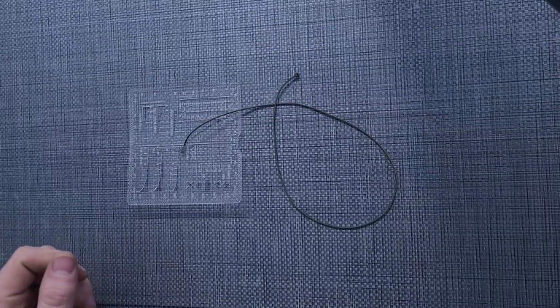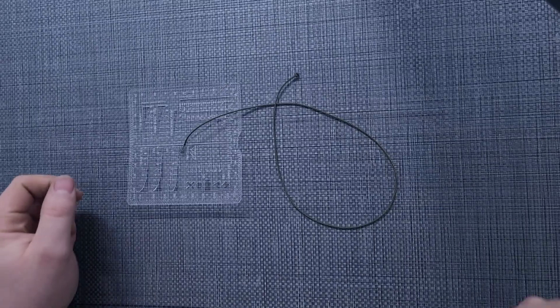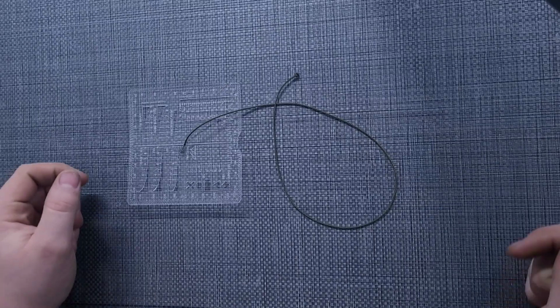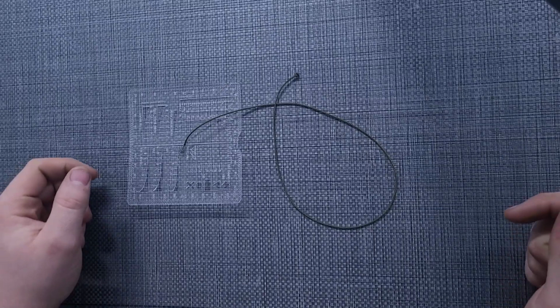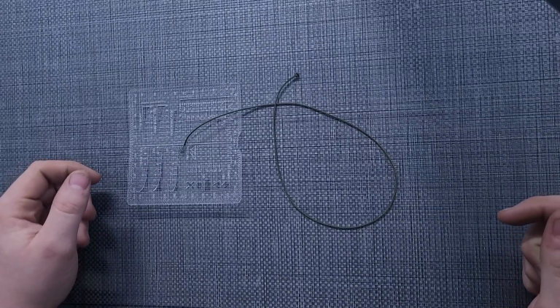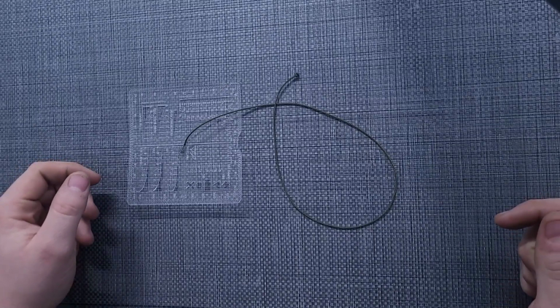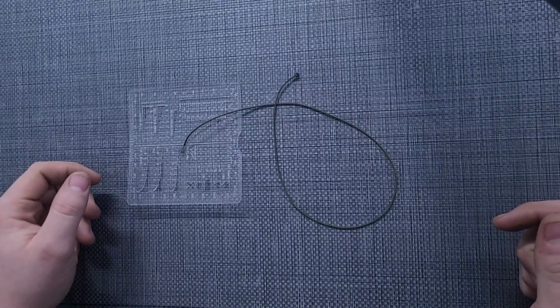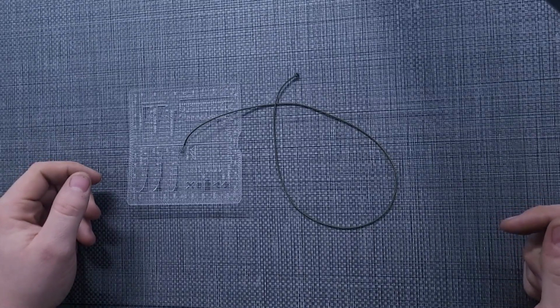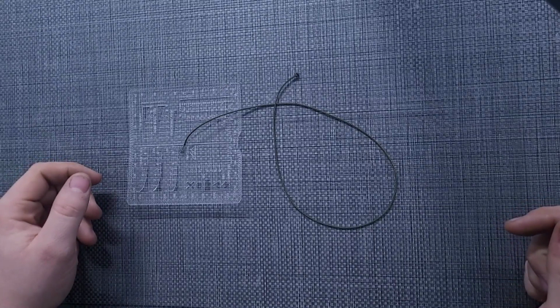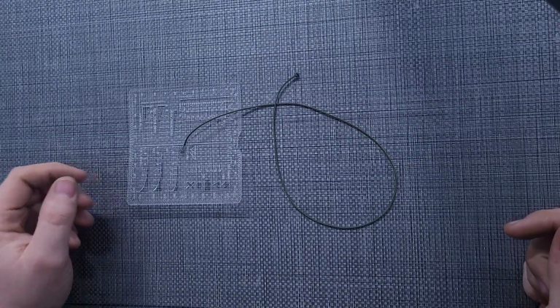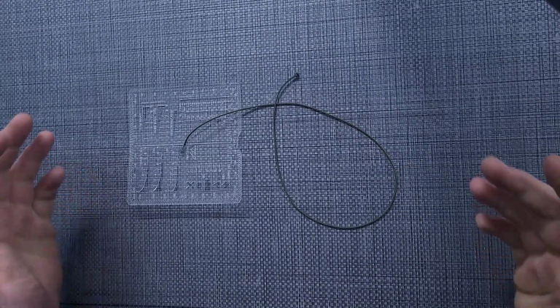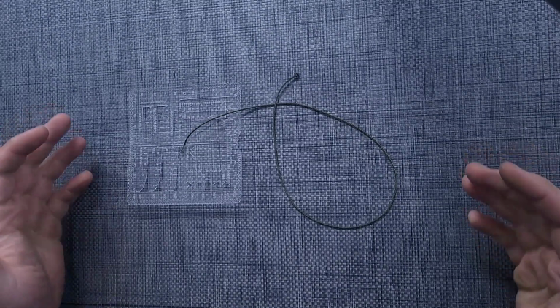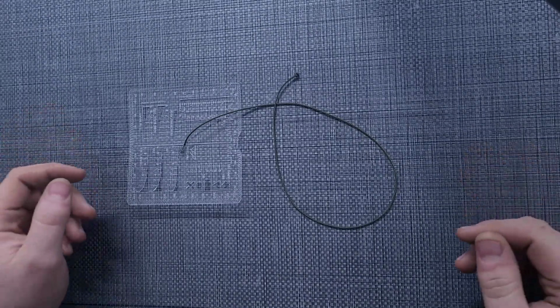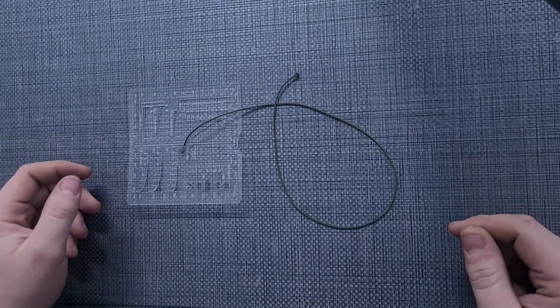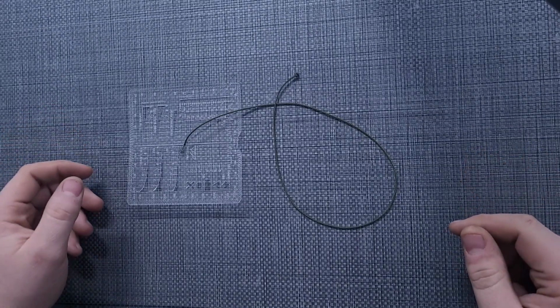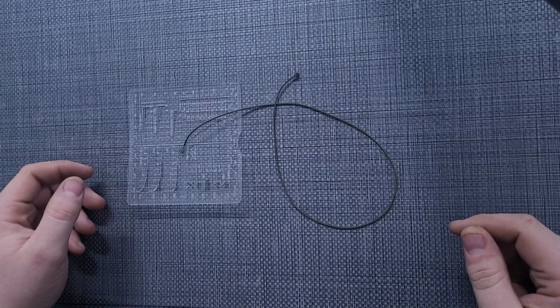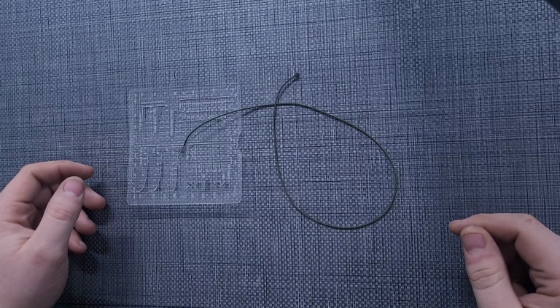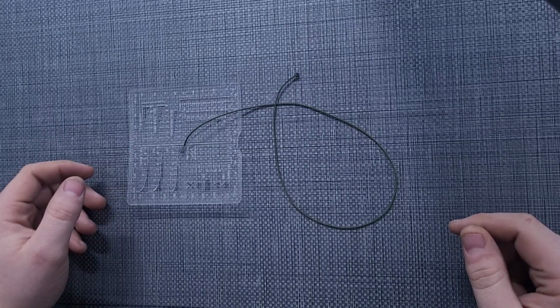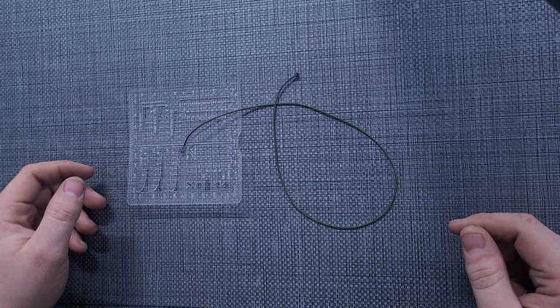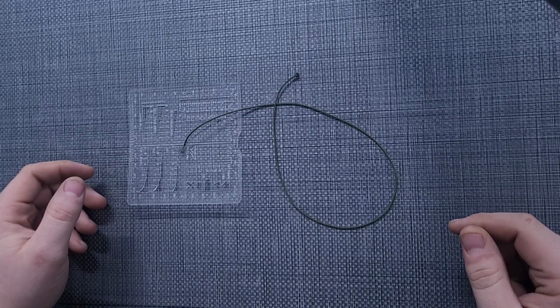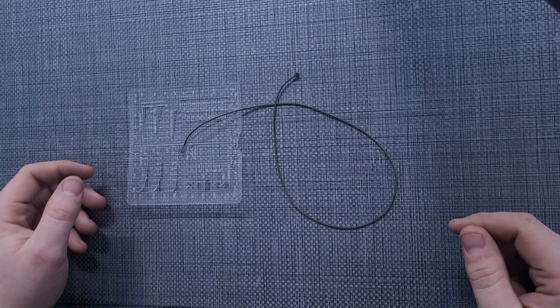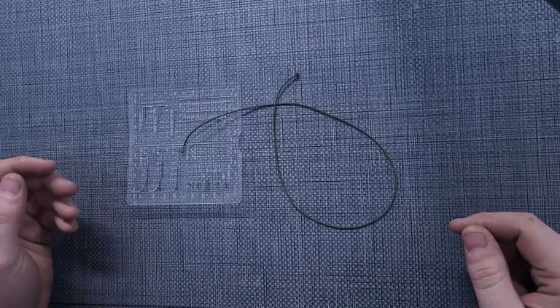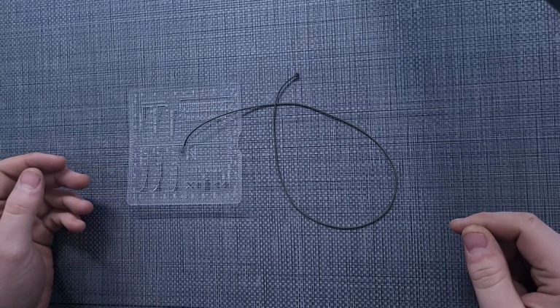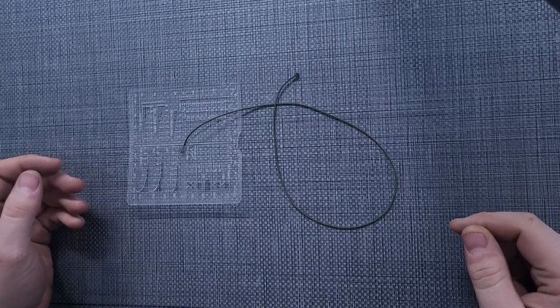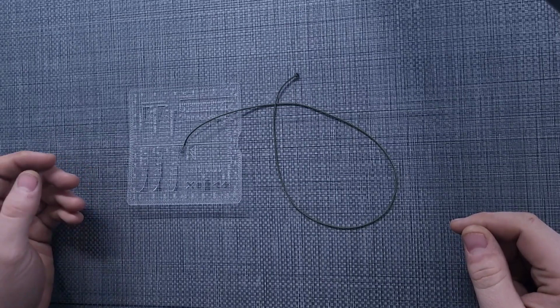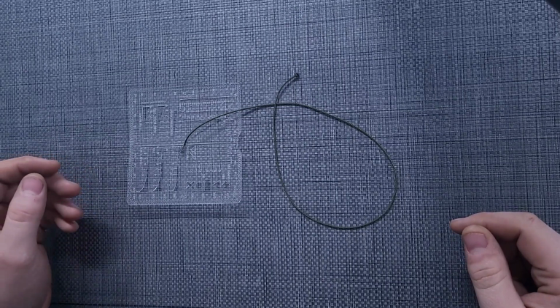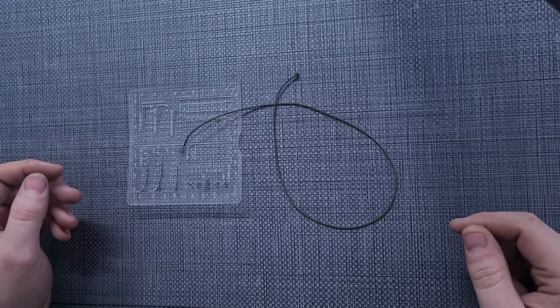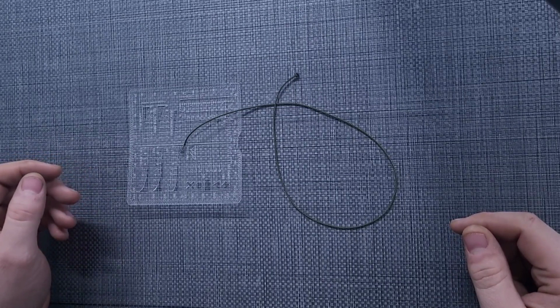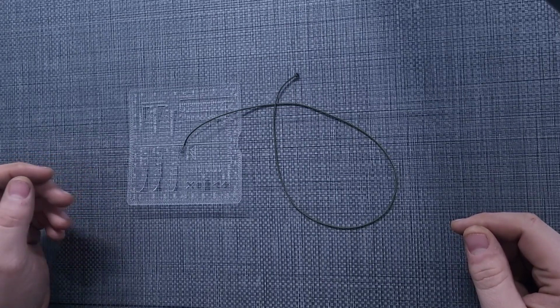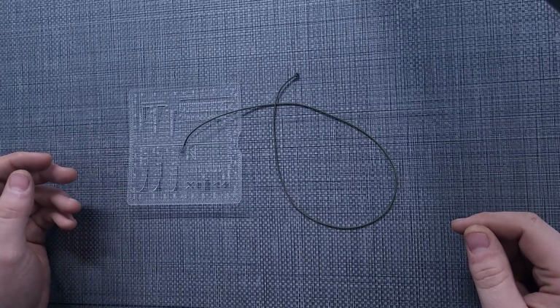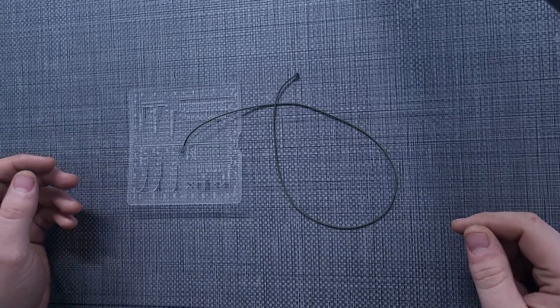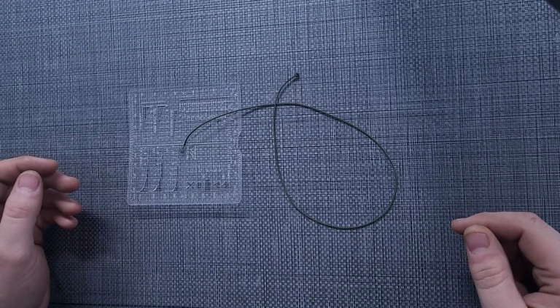Hi guys, Black Hills Designs here. It's long overdue that we do a video on showing you how to set up your Ranger card properly as it comes in the mail.